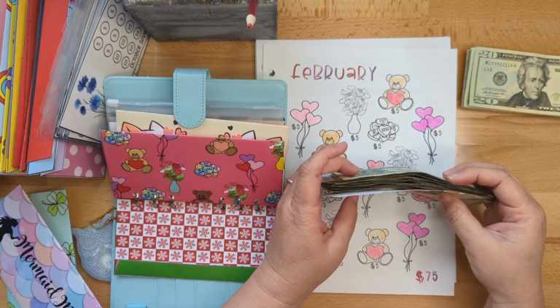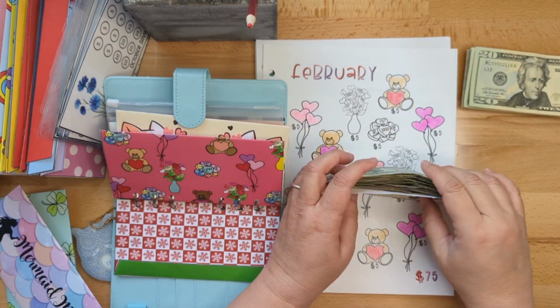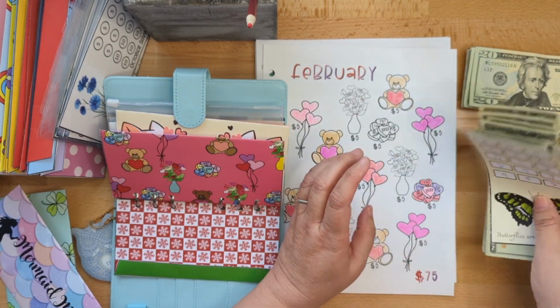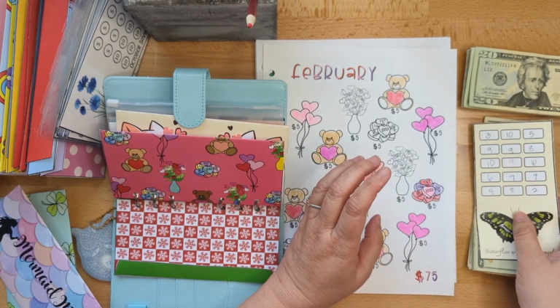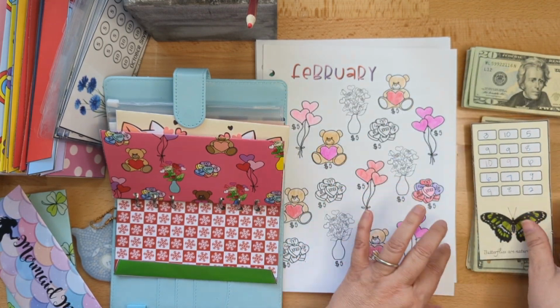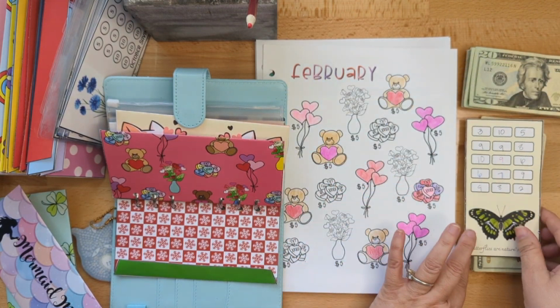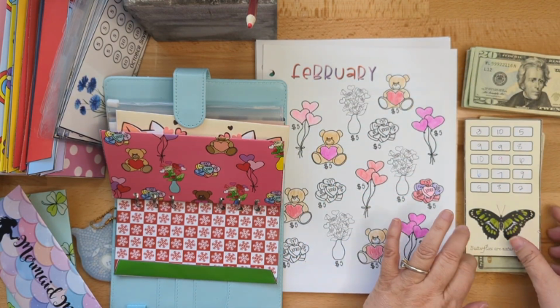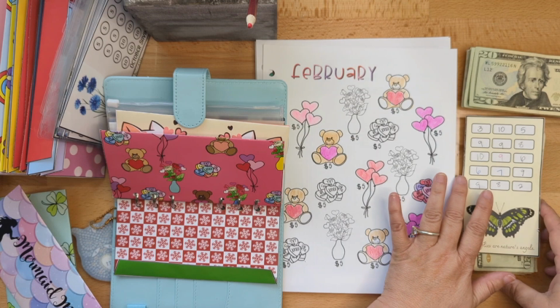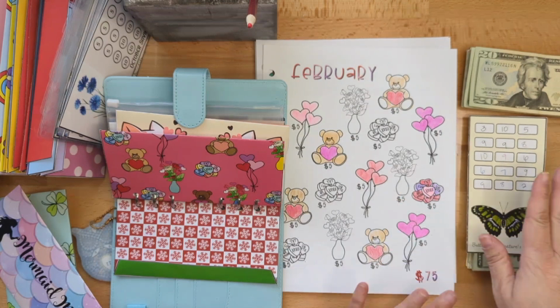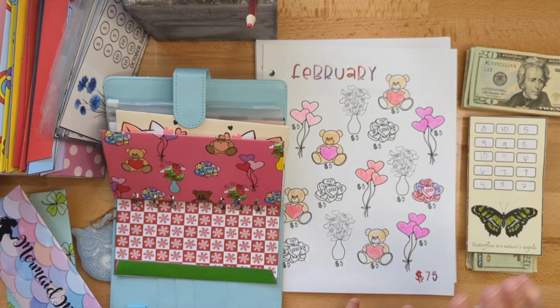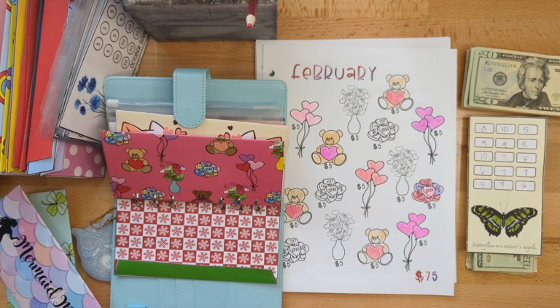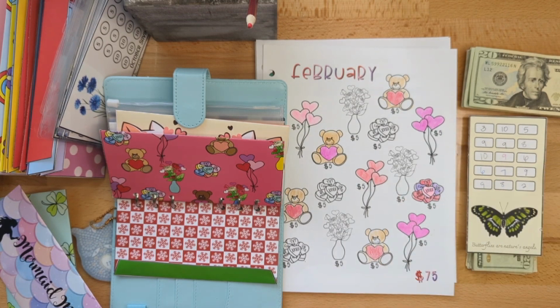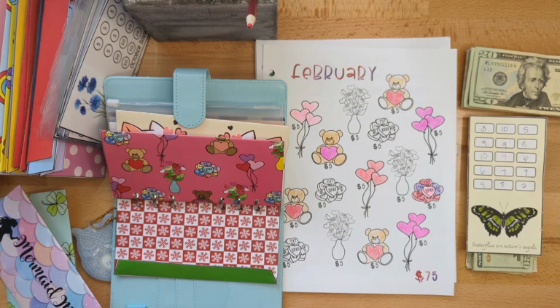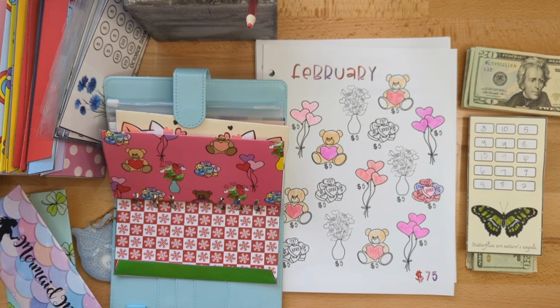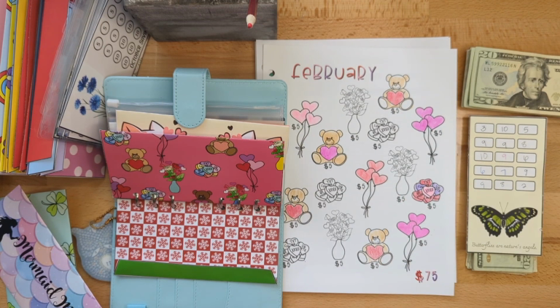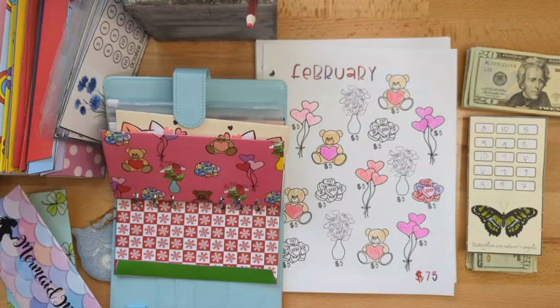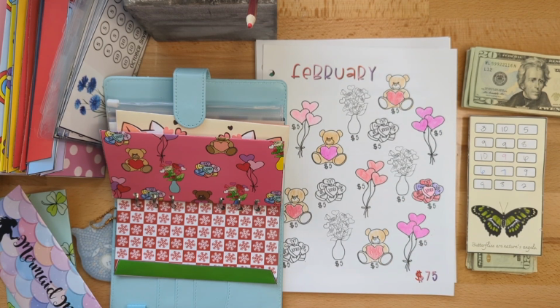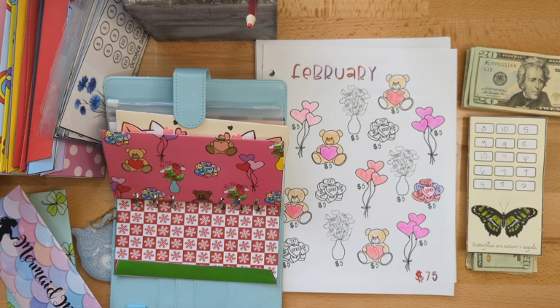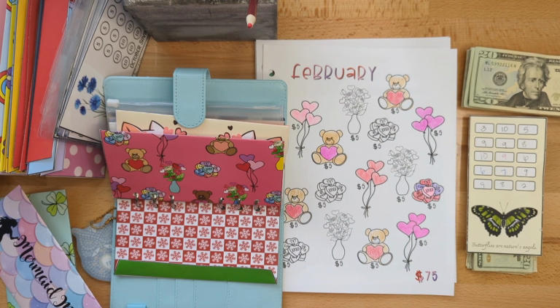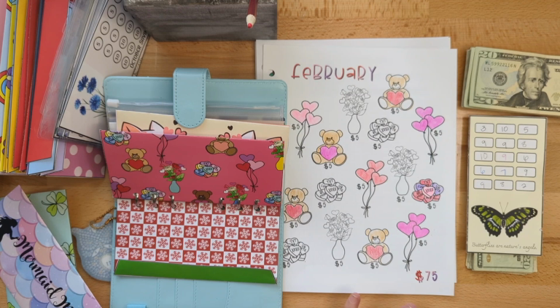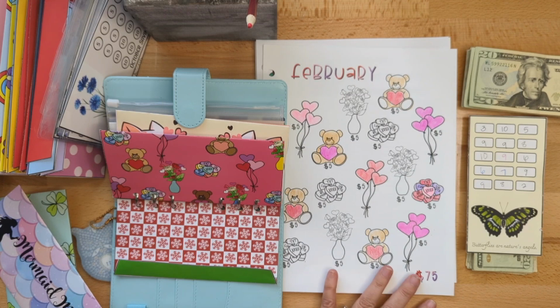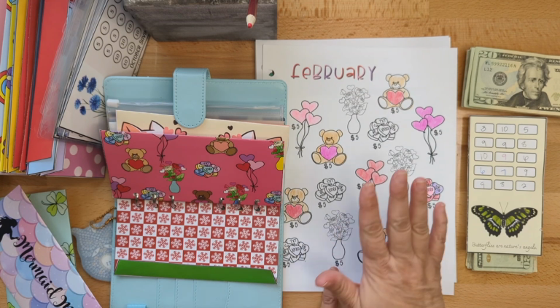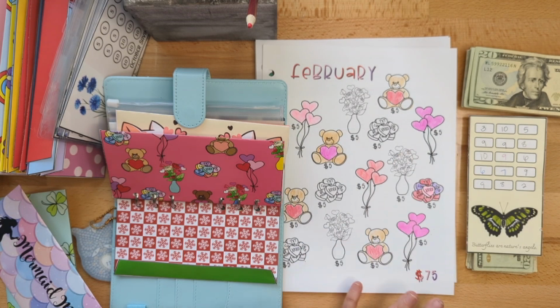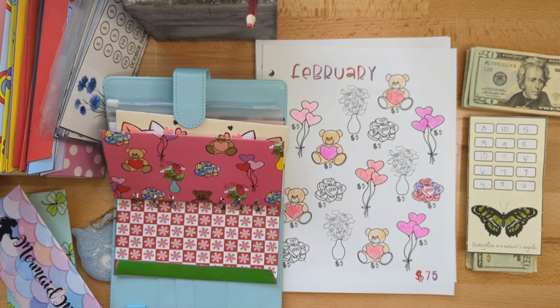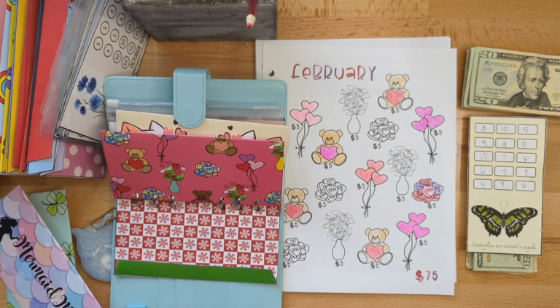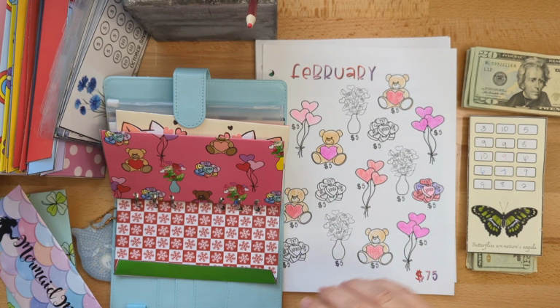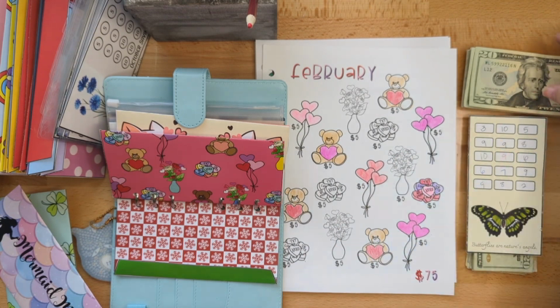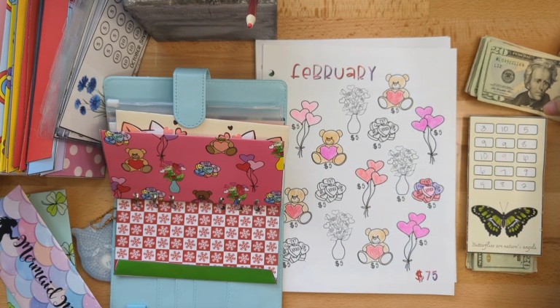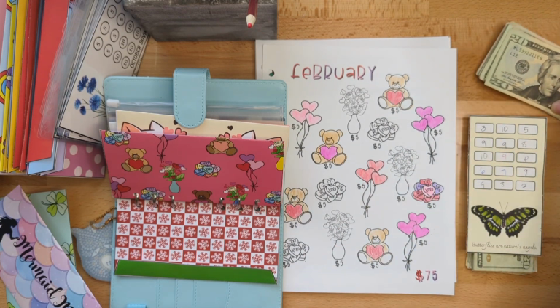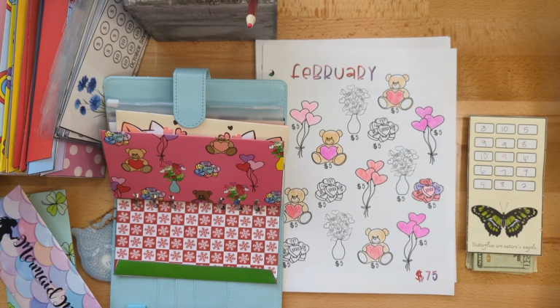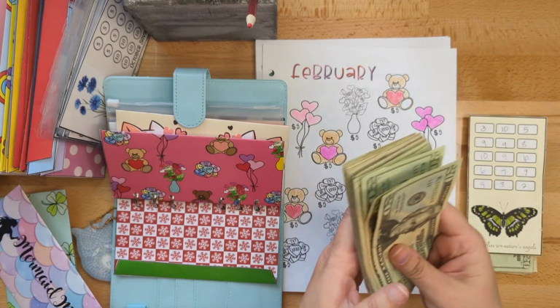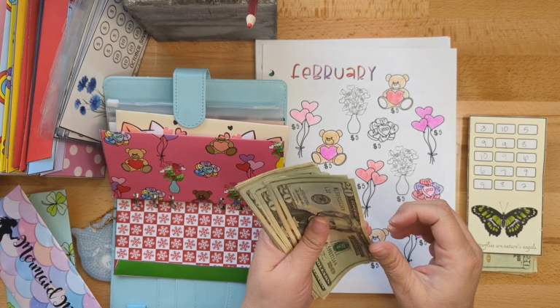So this mini savings challenge was a stepping stone to achieving a bigger goal, and I am happy to say that we are going to add that to that bigger goal. The February challenge needs $30.